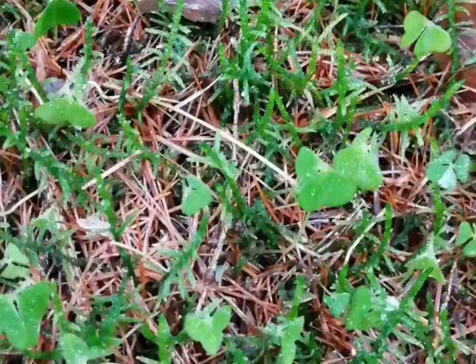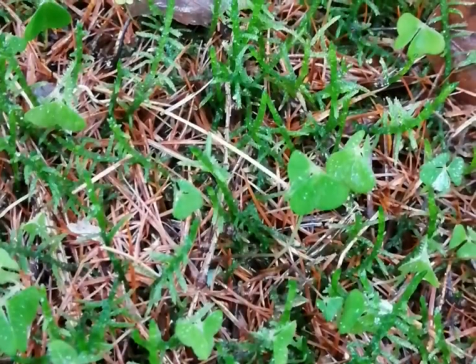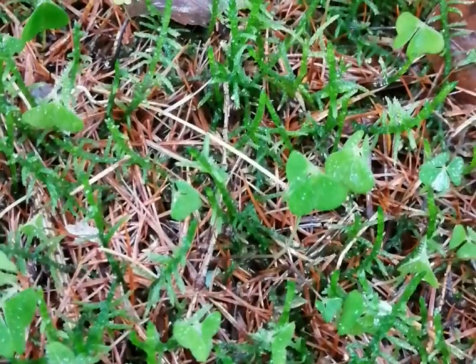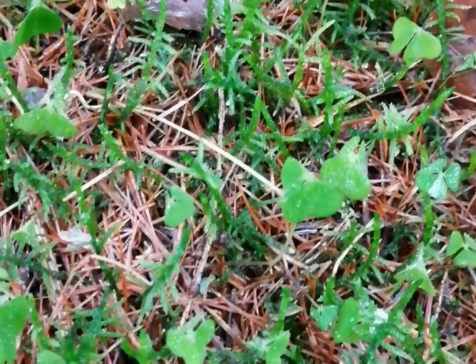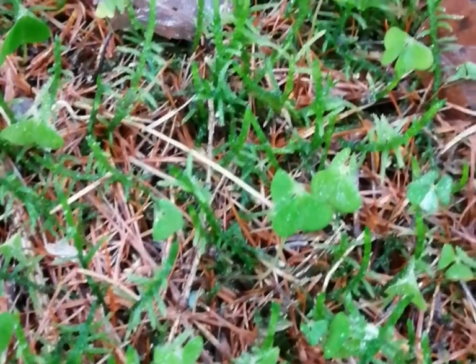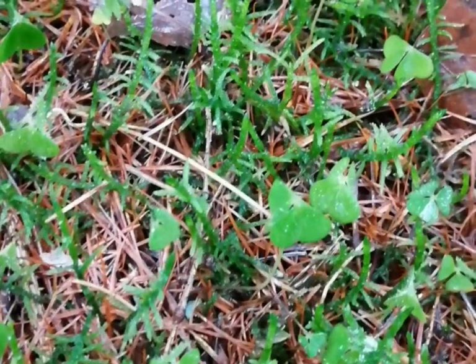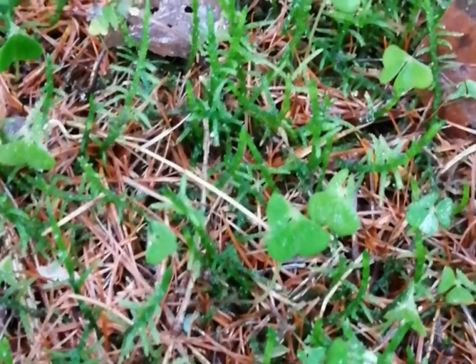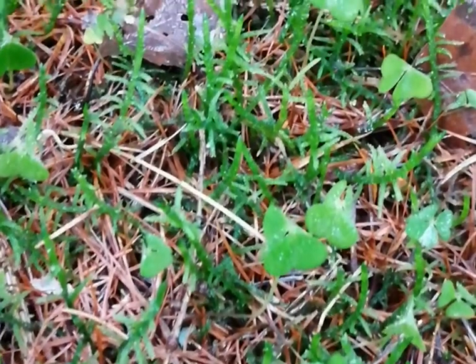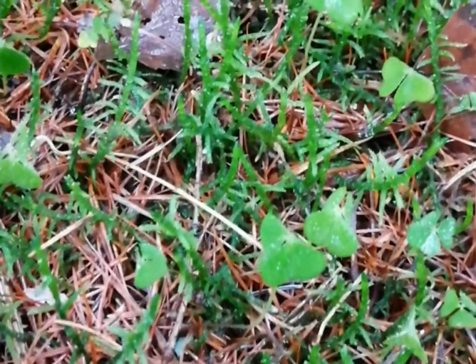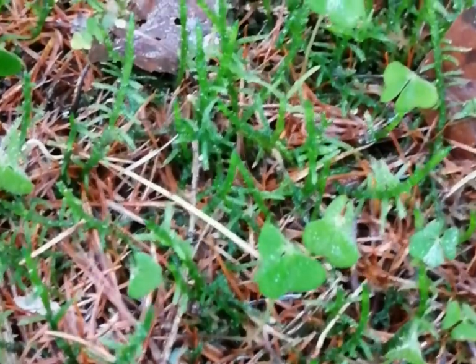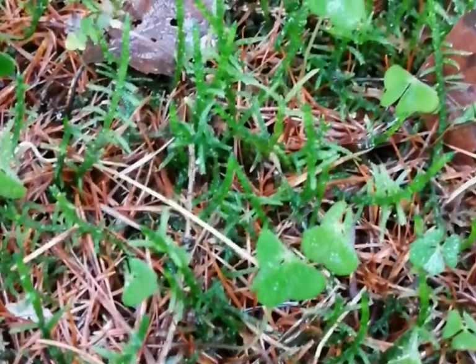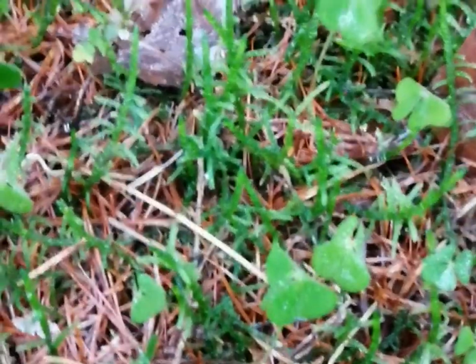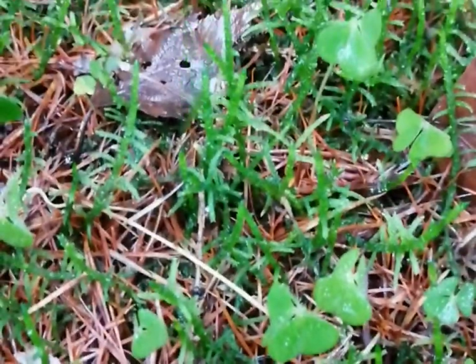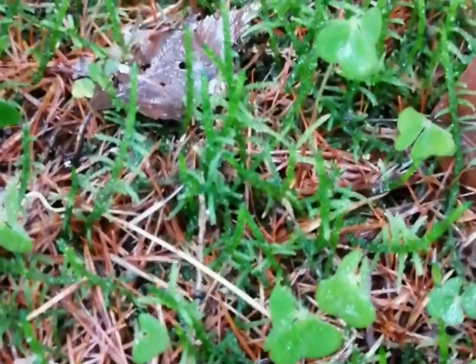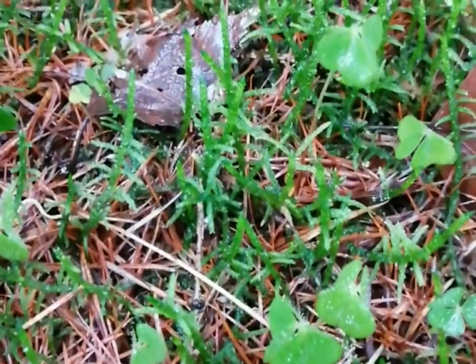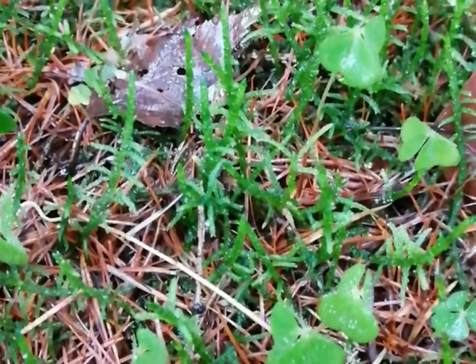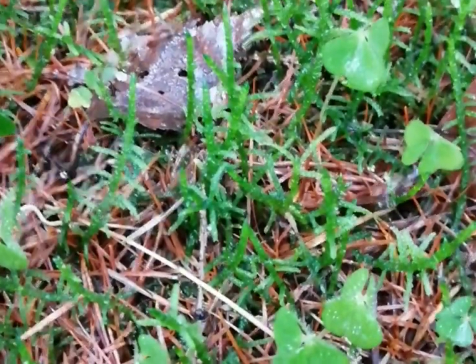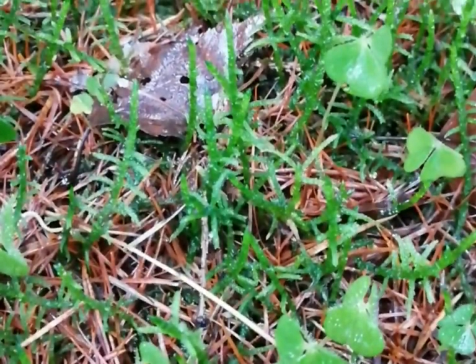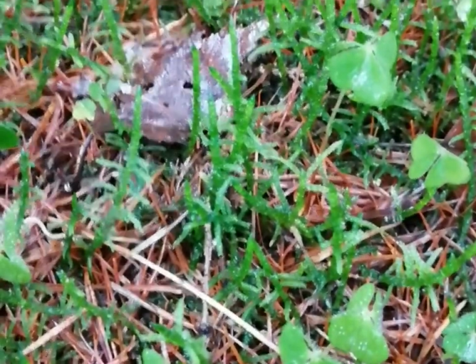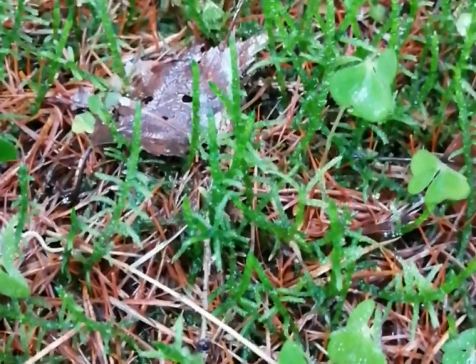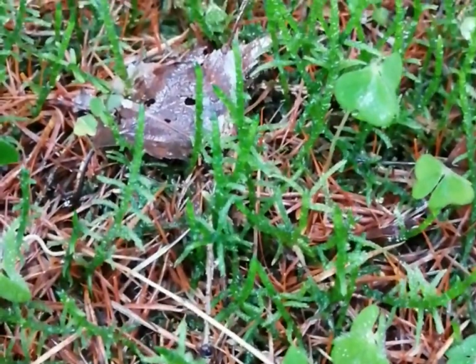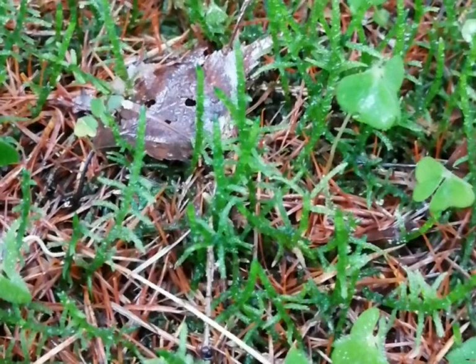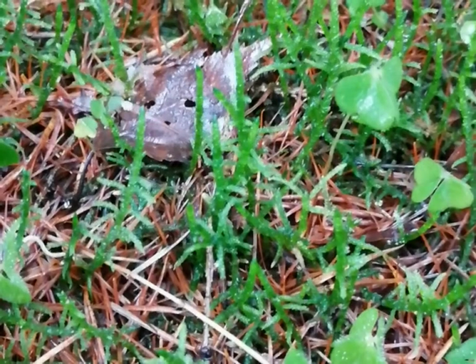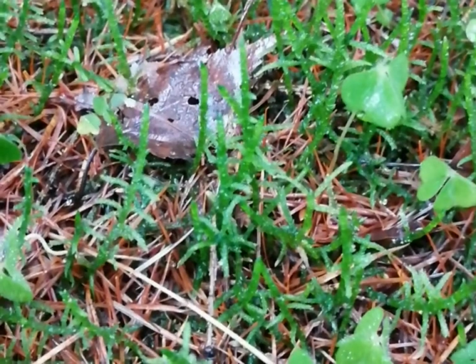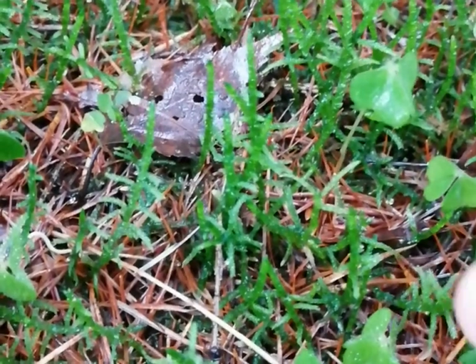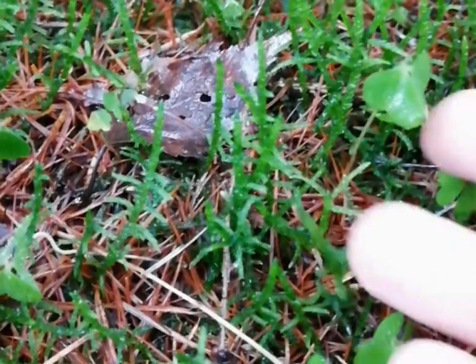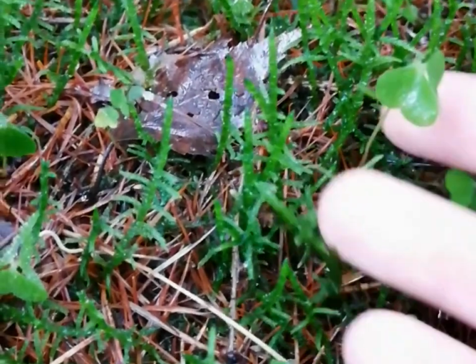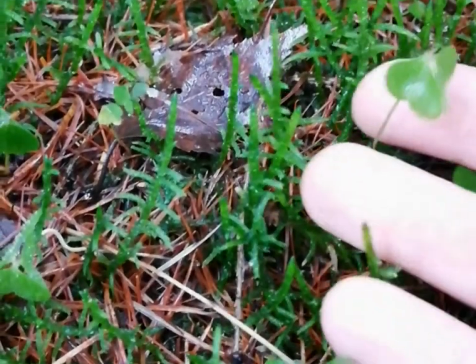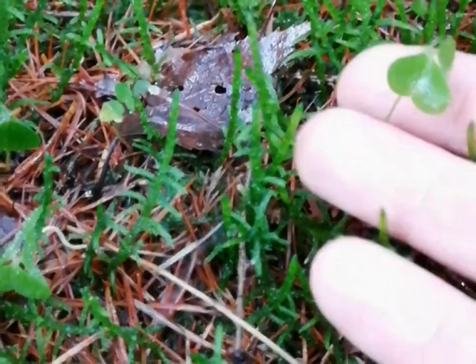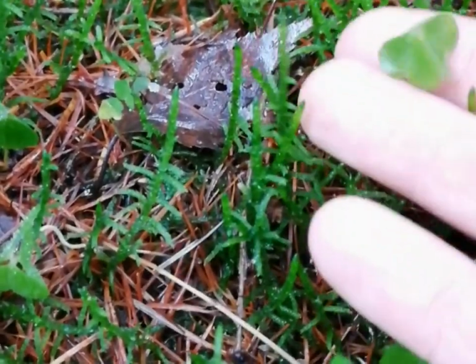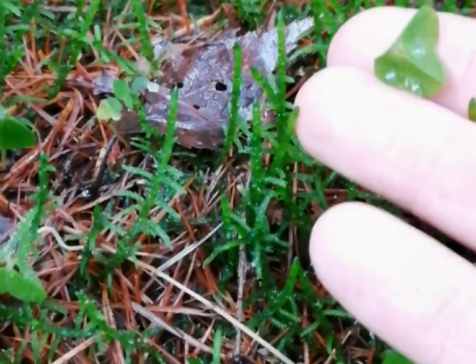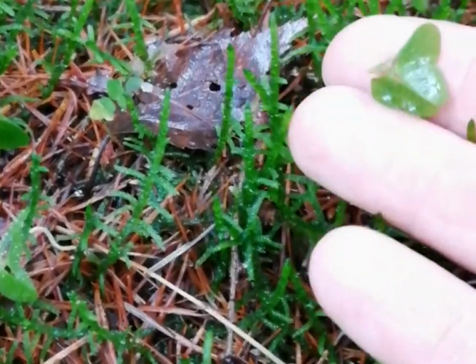You'll find wood sorrel, as the name would suggest, in shaded woods. You'll also find it growing in between rocks and stuff.